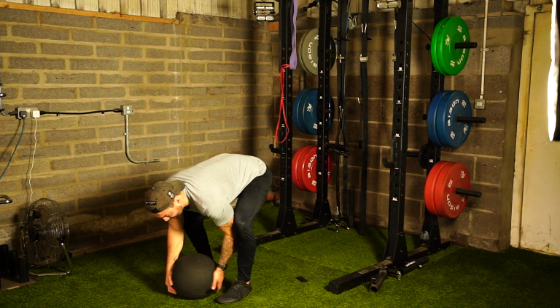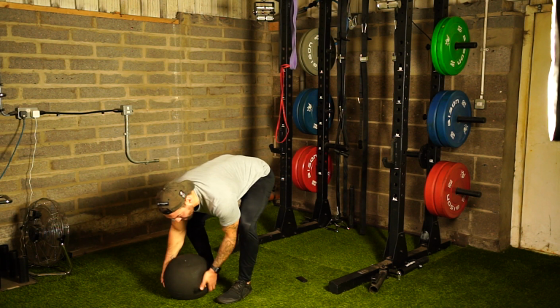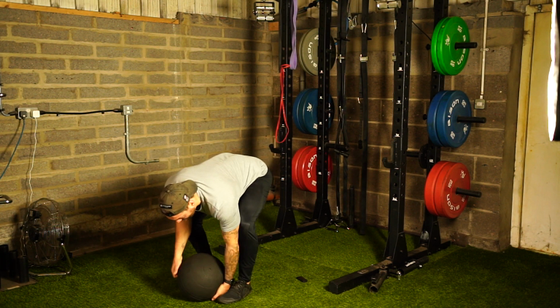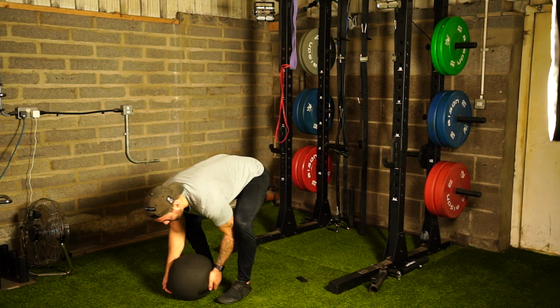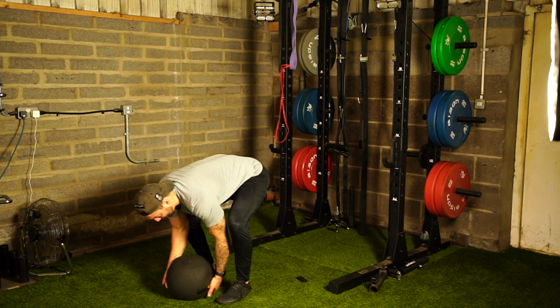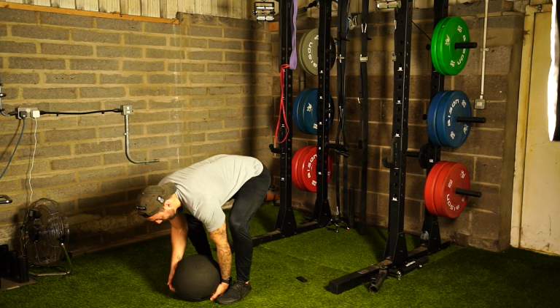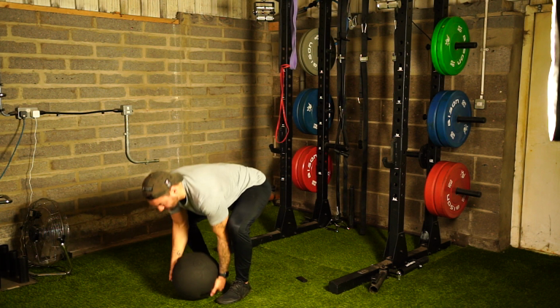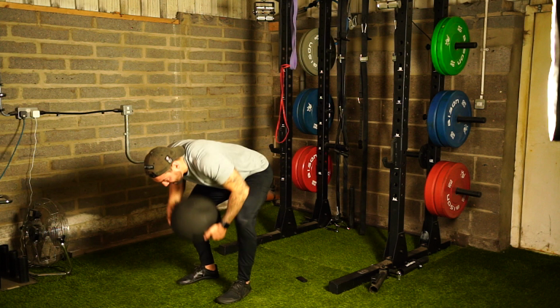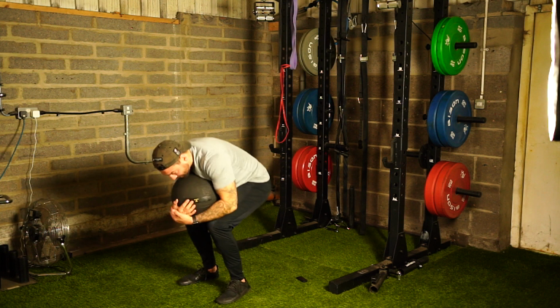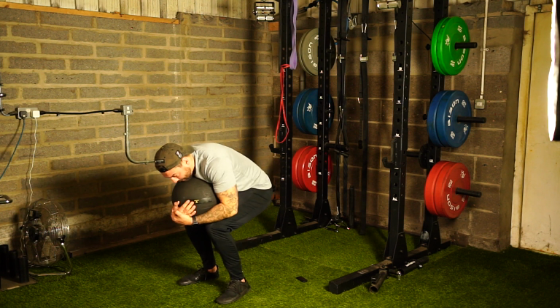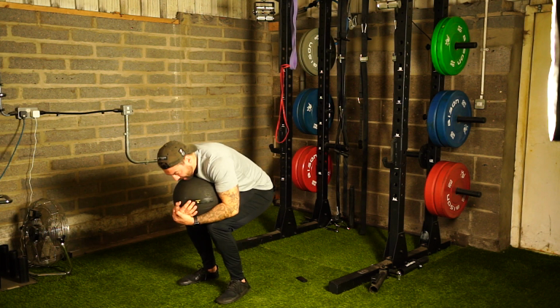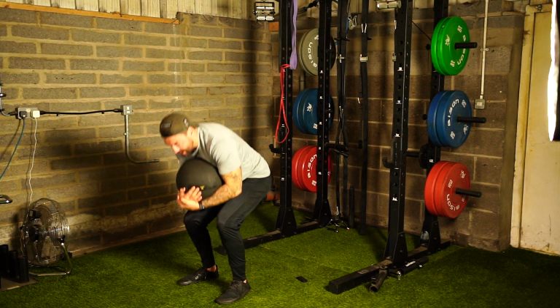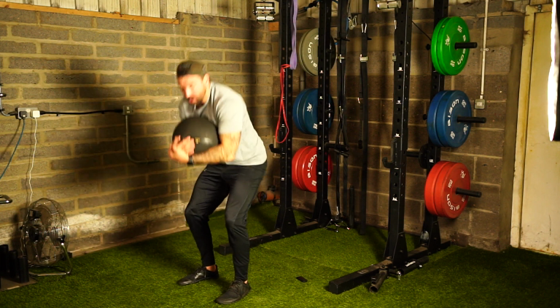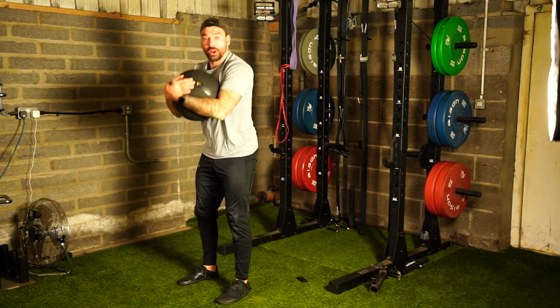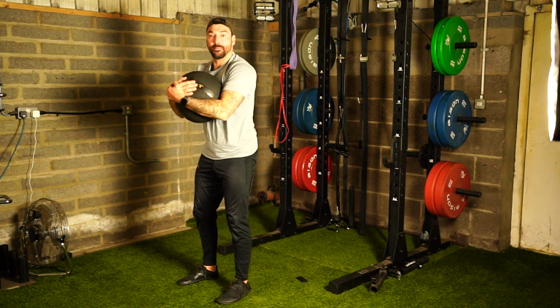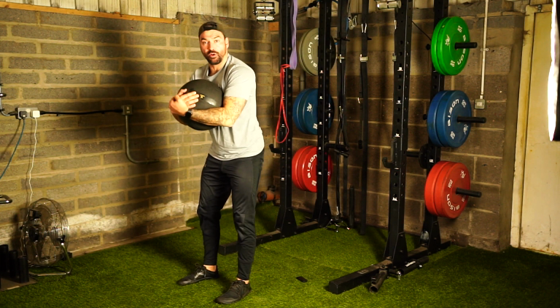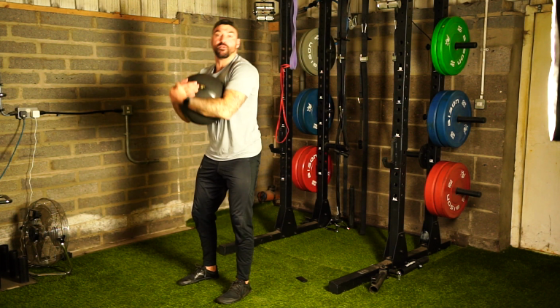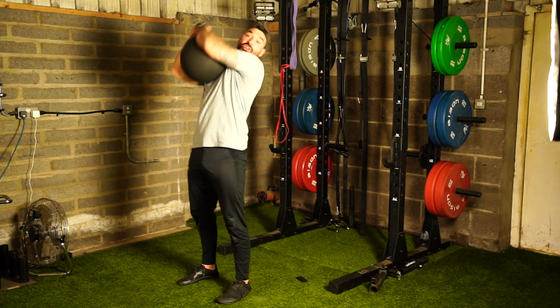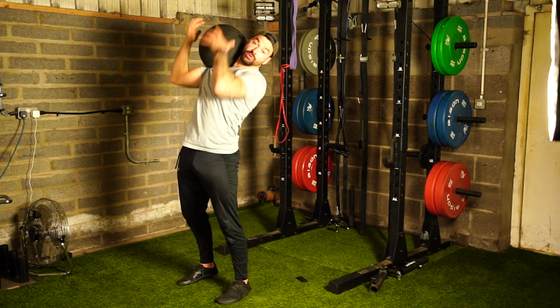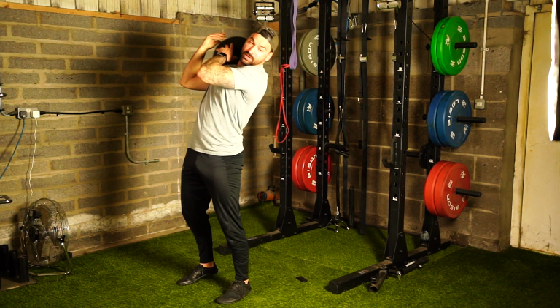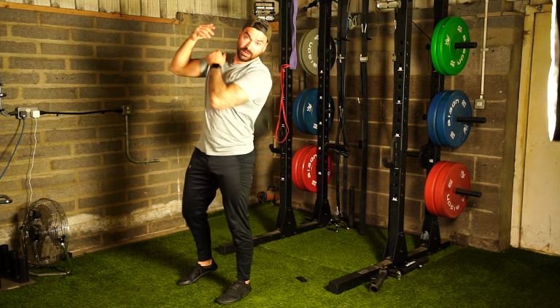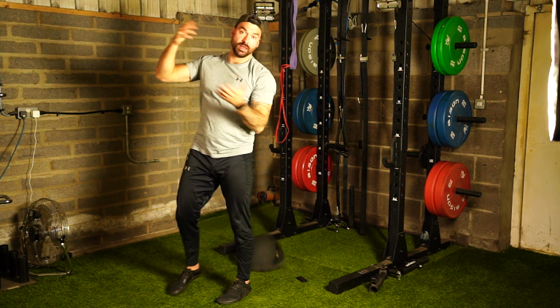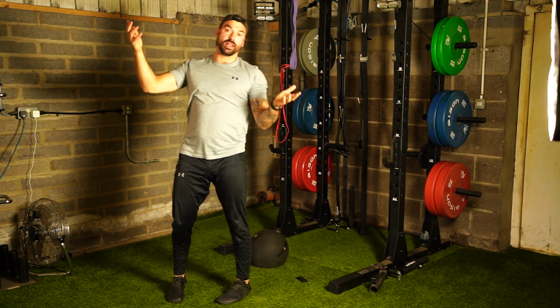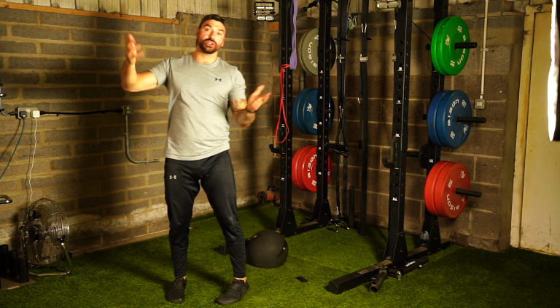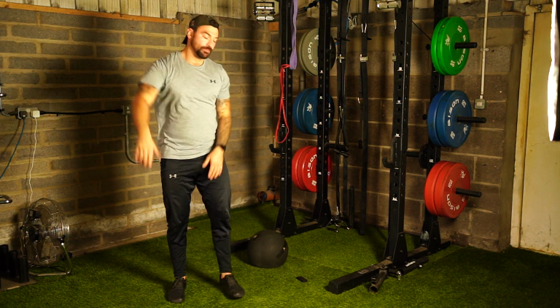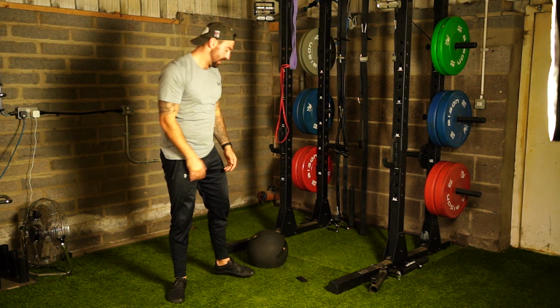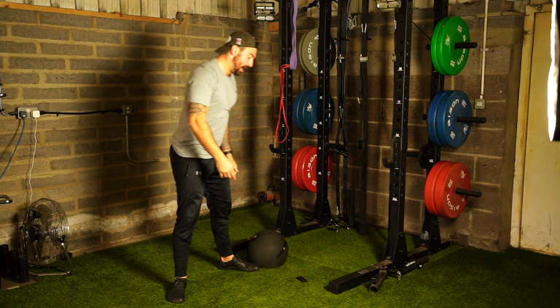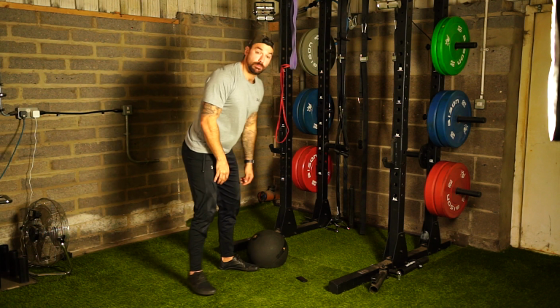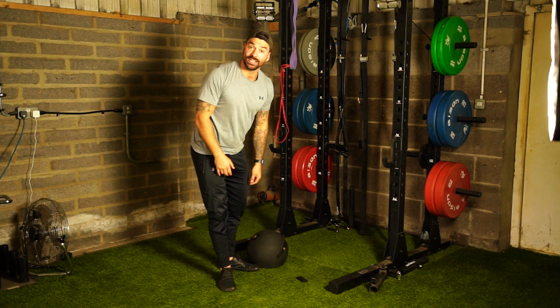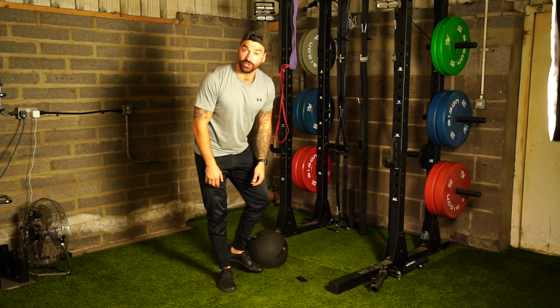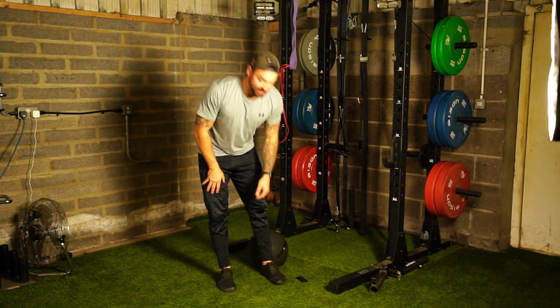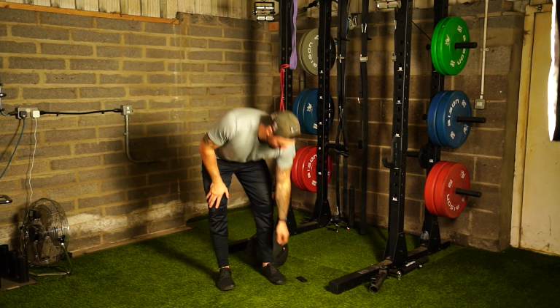We need to move around and get the momentum going, and from here we're going to throw it over one shoulder like so. Then repeat on the other side.